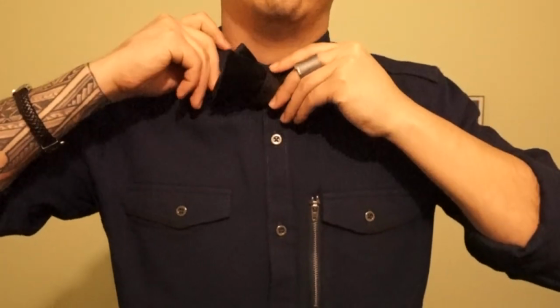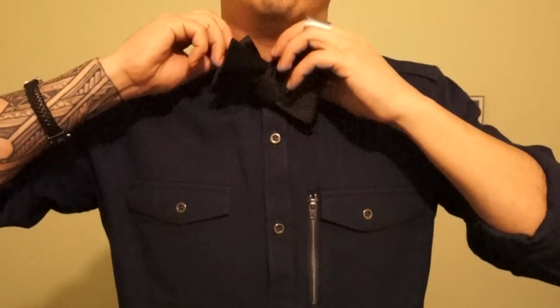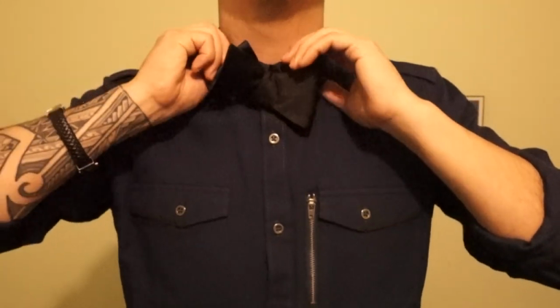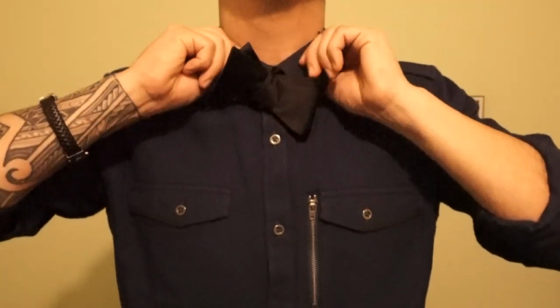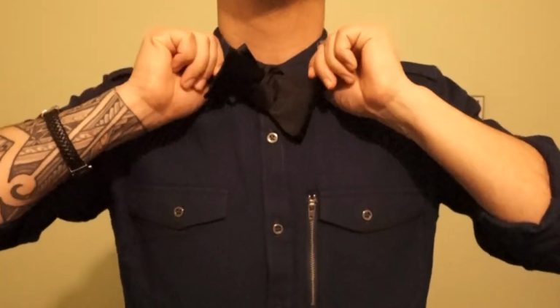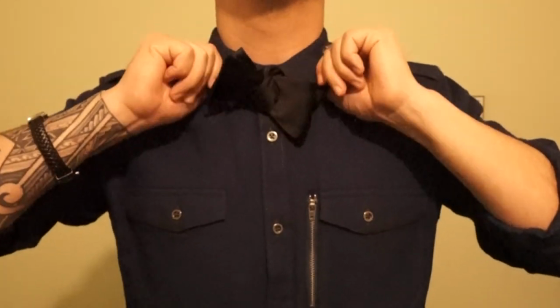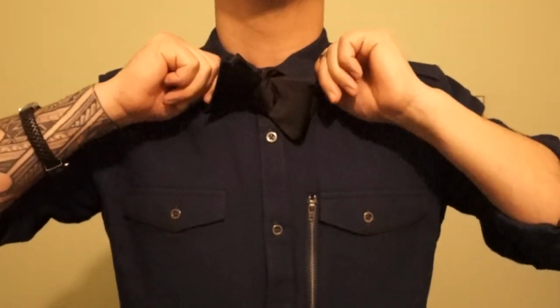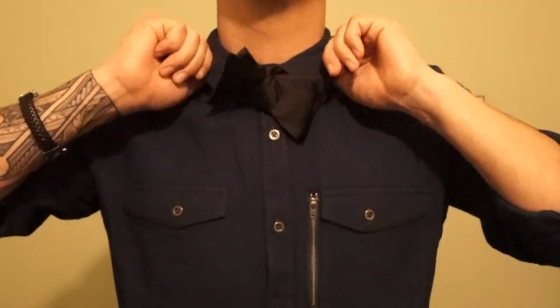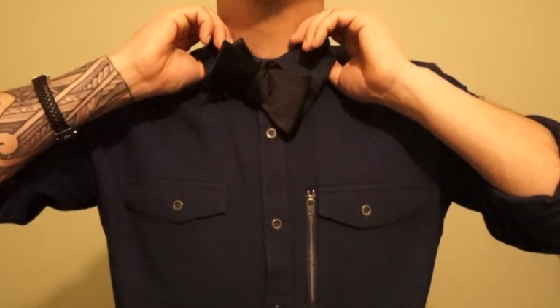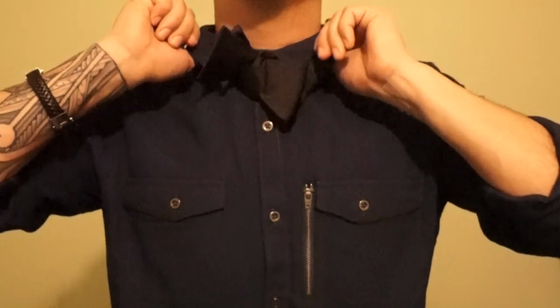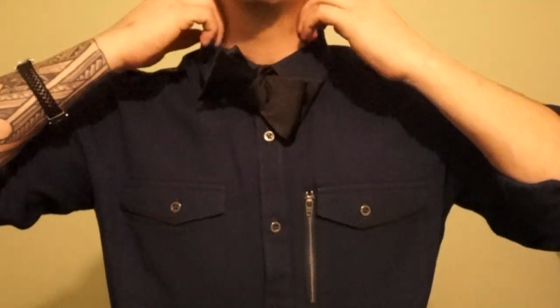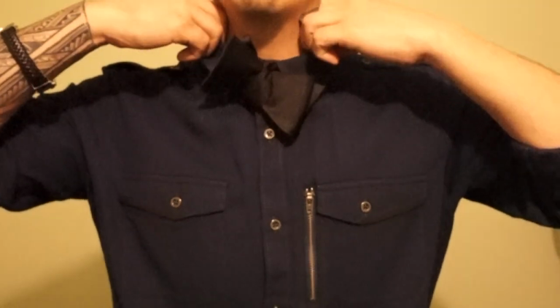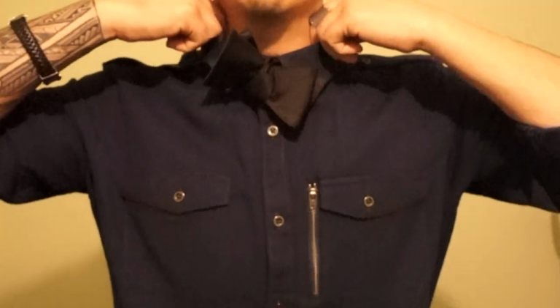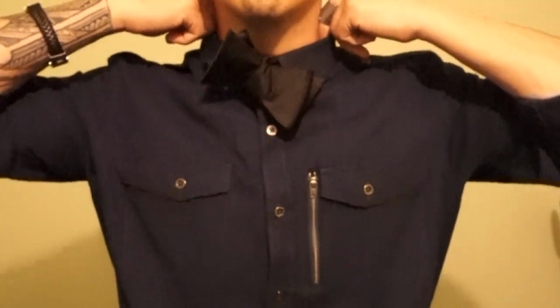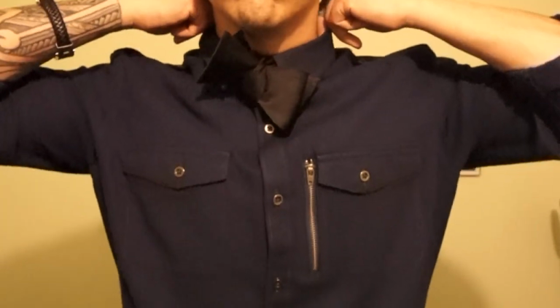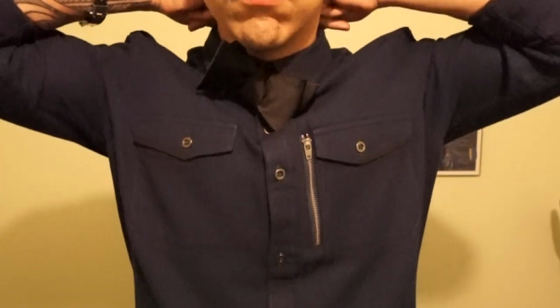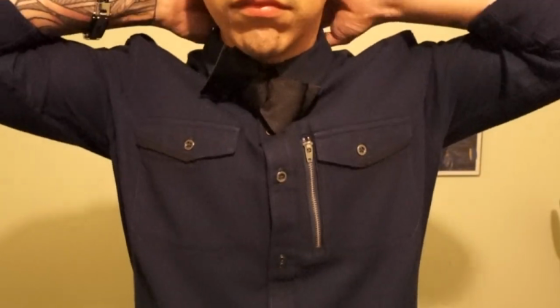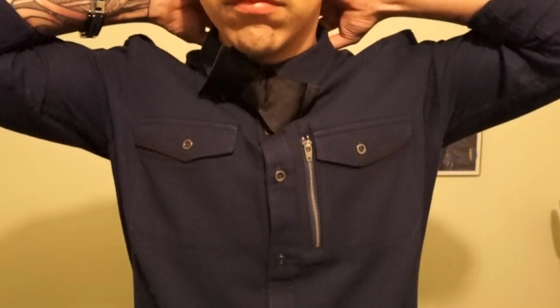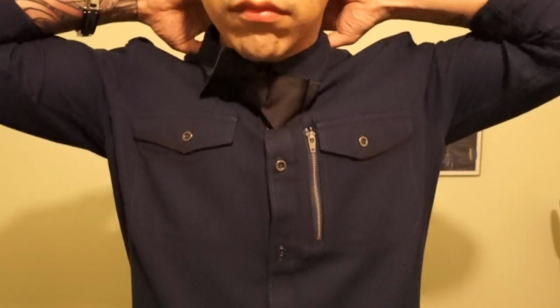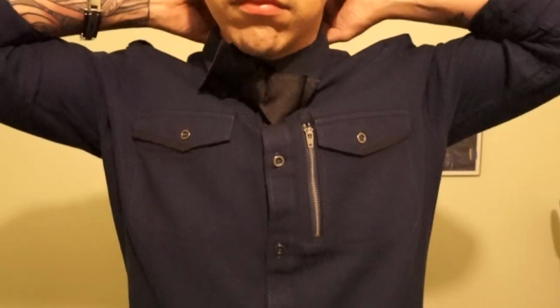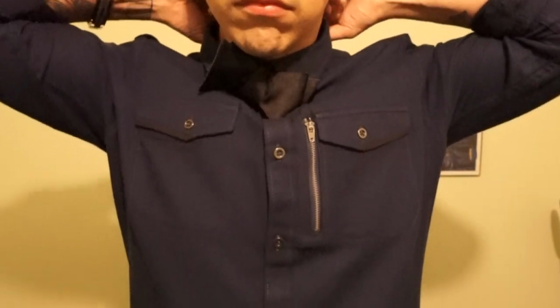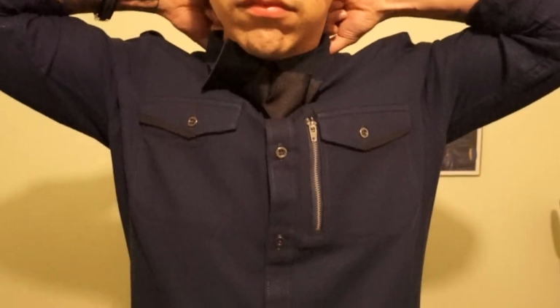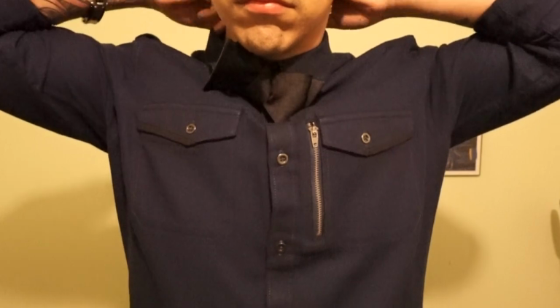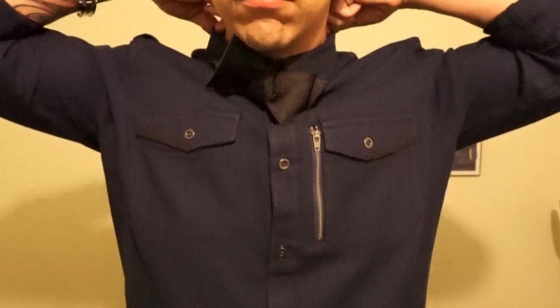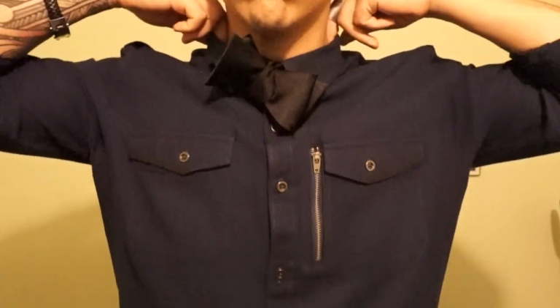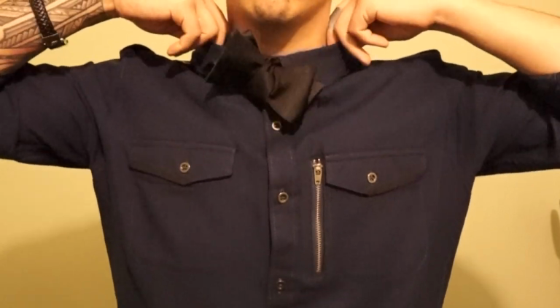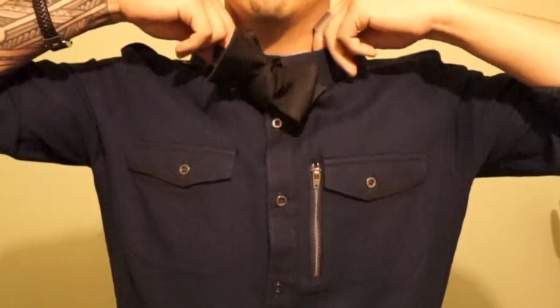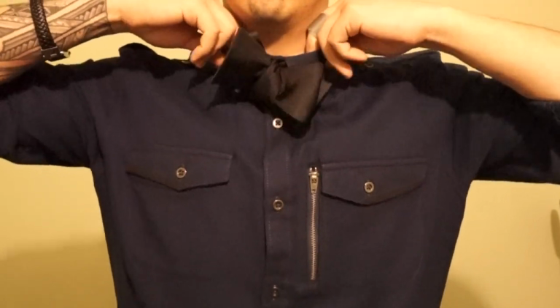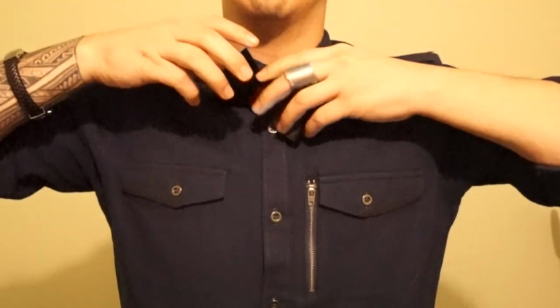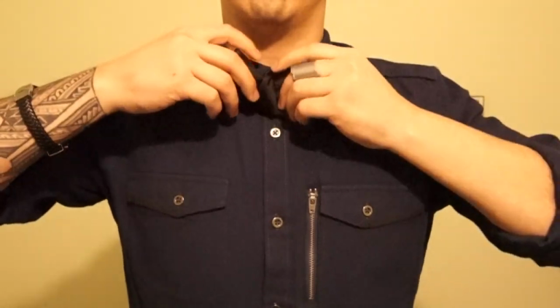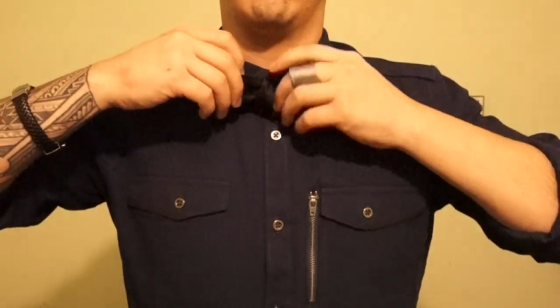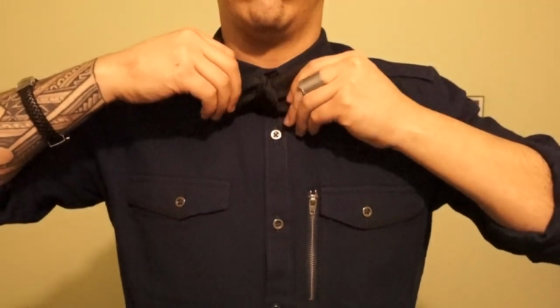There you go. You know what you are doing. Once the collar is down, all you have to do is puff it up once again. And voila — the bowtie is done.